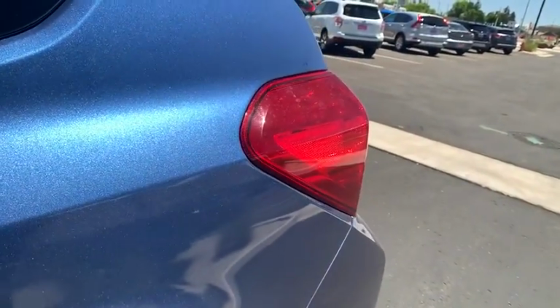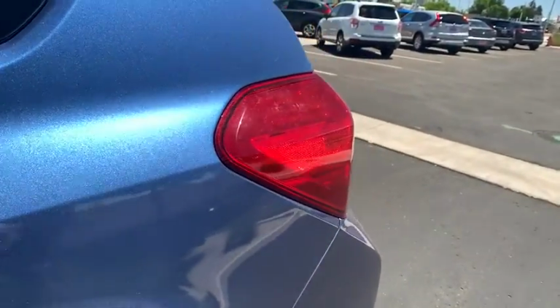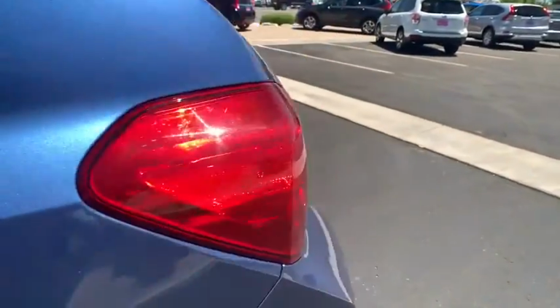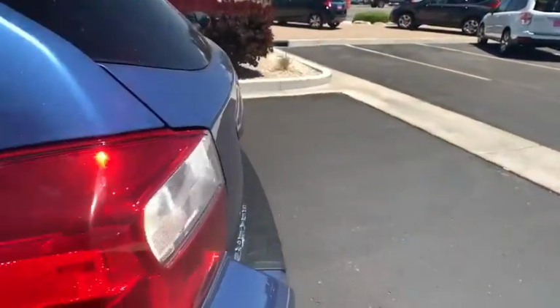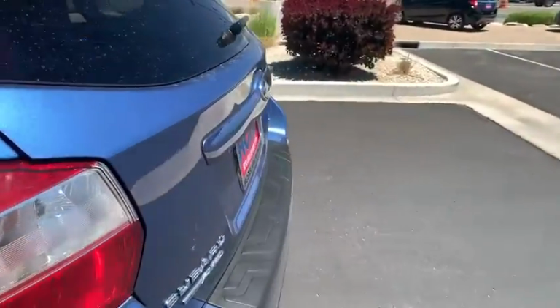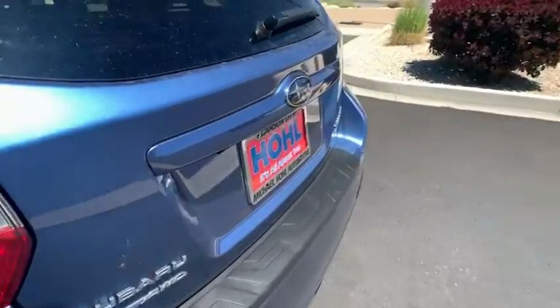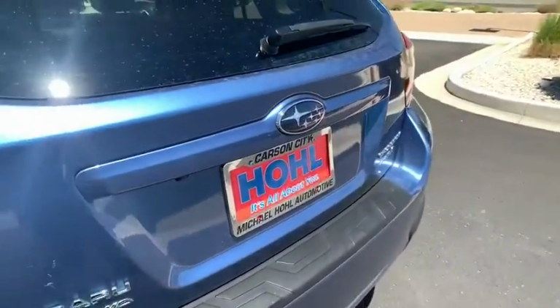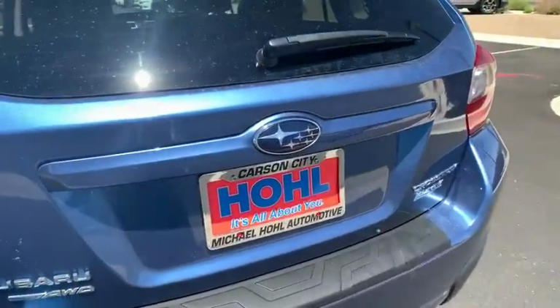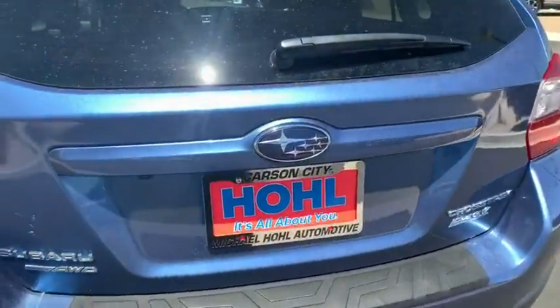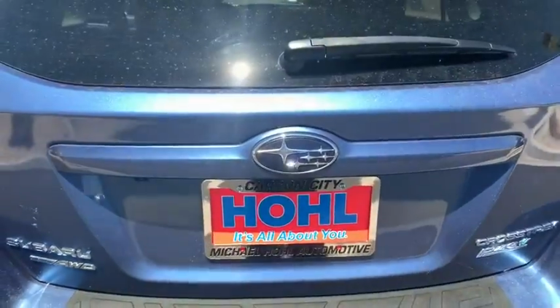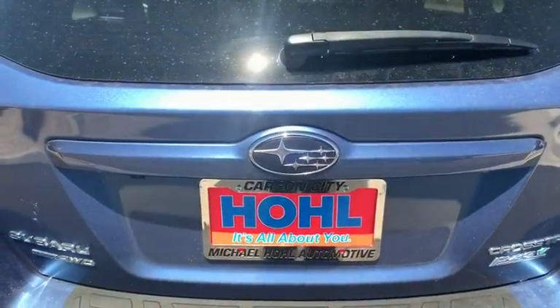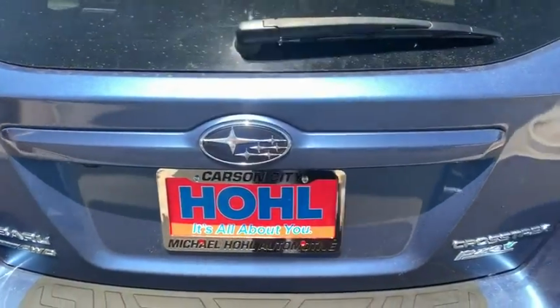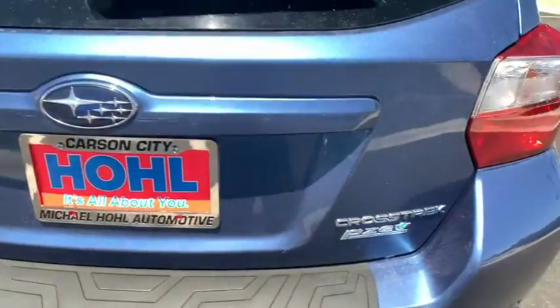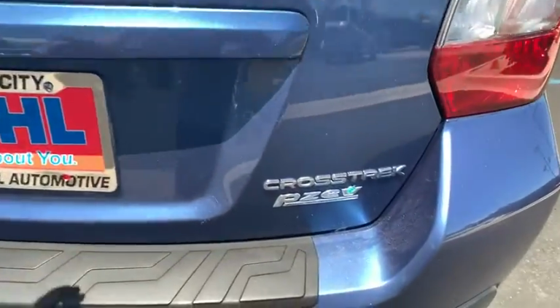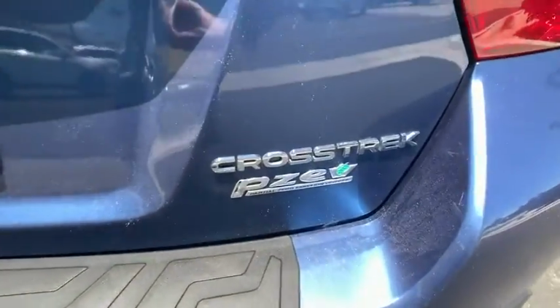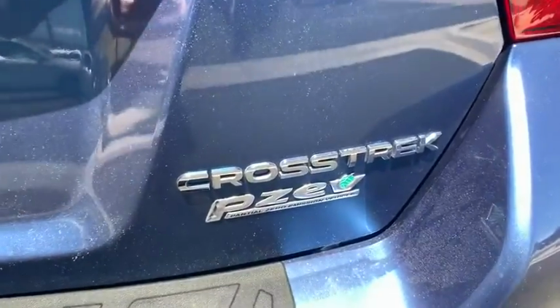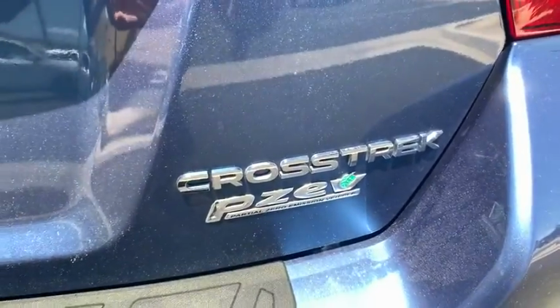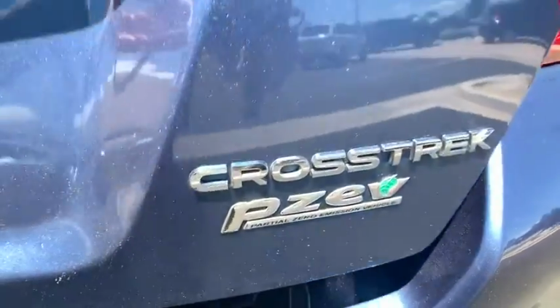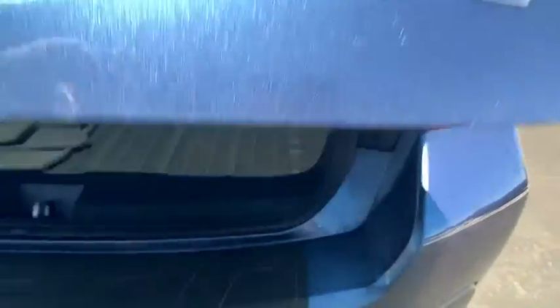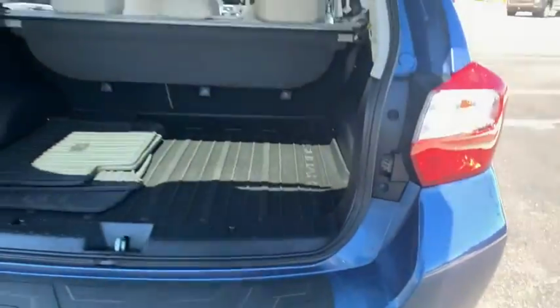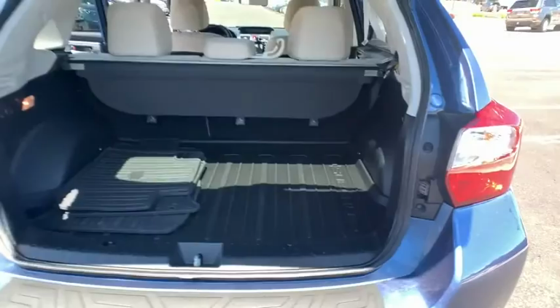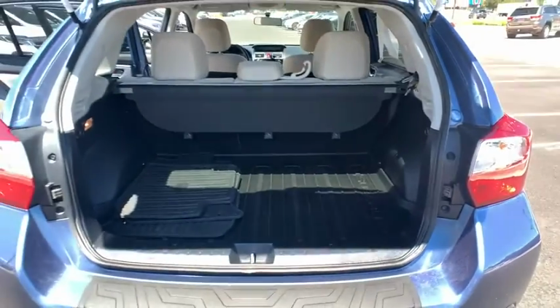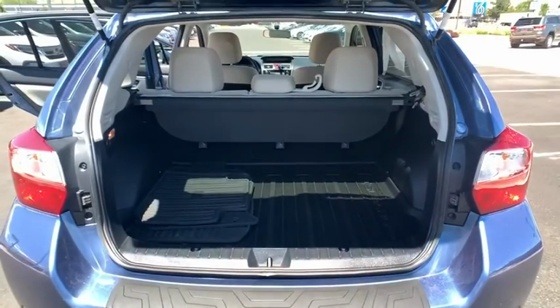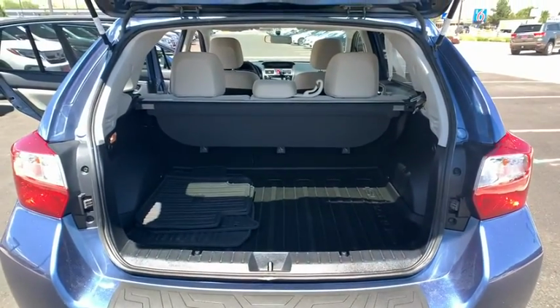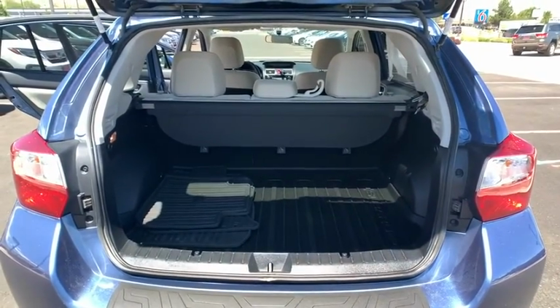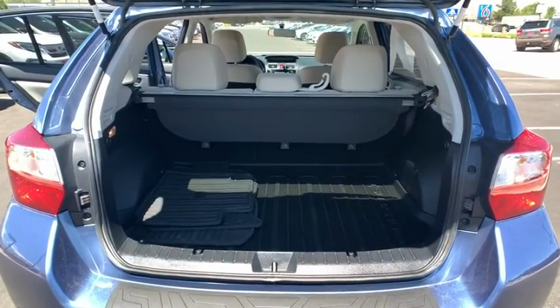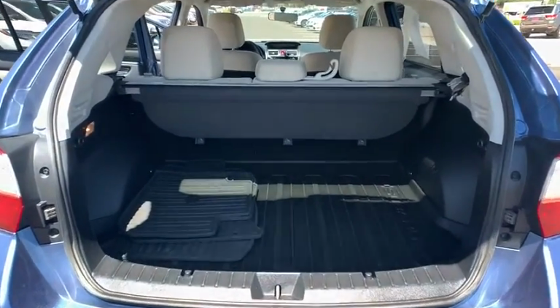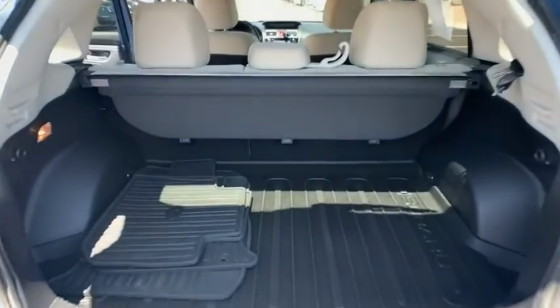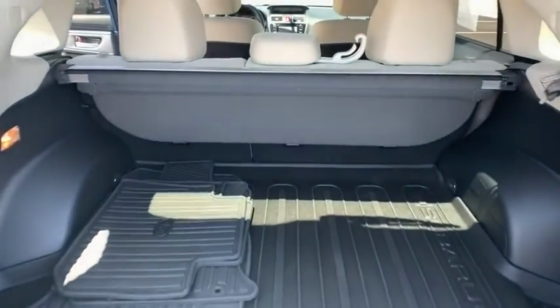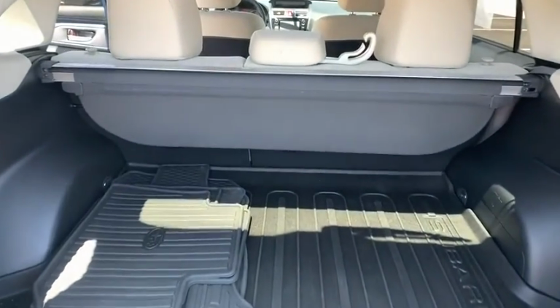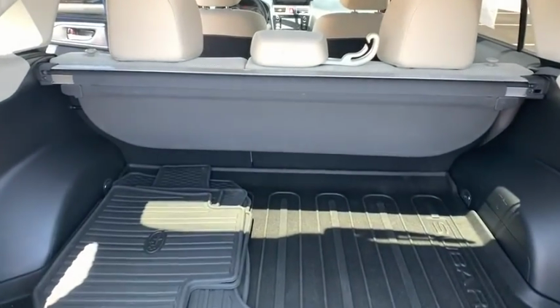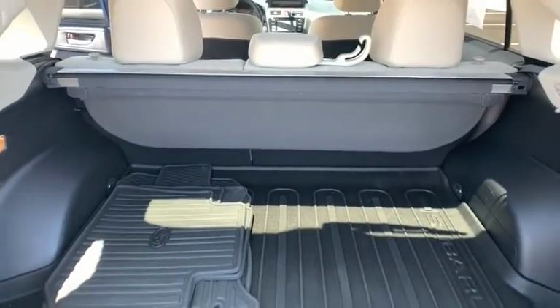Four-wheel disc brakes, cruise control, rear defrost, AM-FM stereo radio, child safety locks, CD player, trip computer. This vehicle is Carfax certified one owner and qualifies for Carfax buyback guarantee.